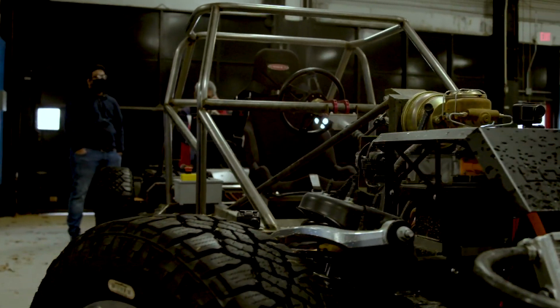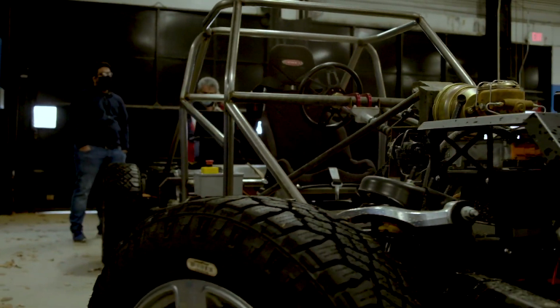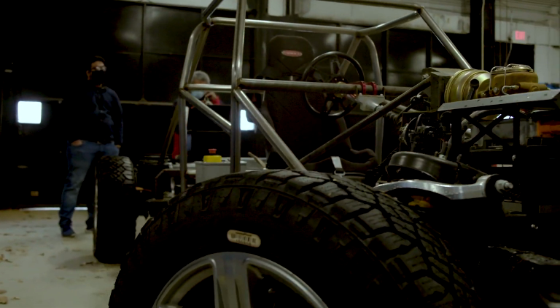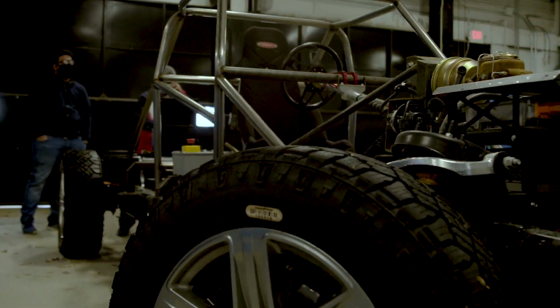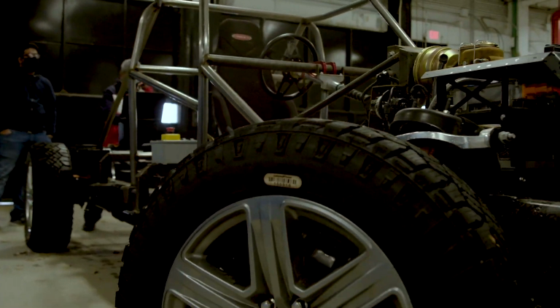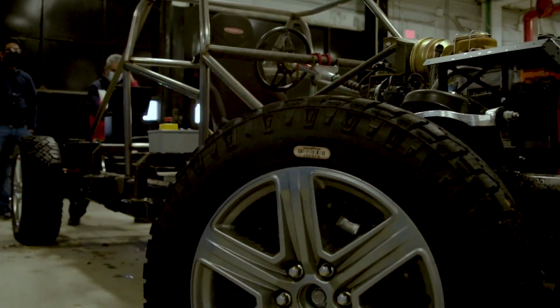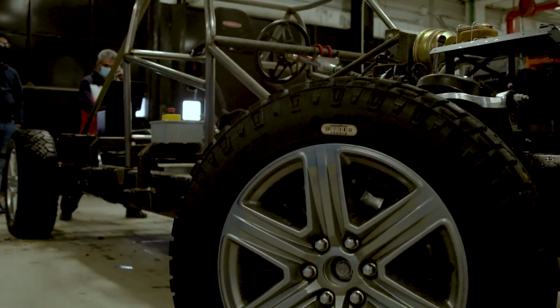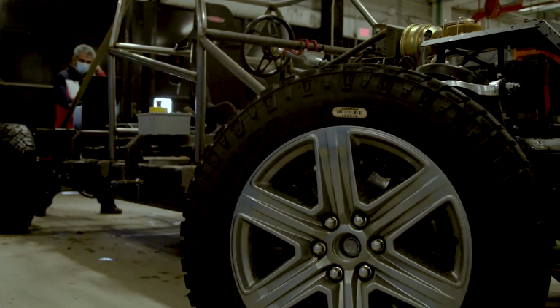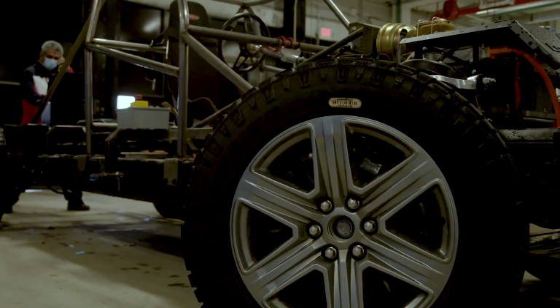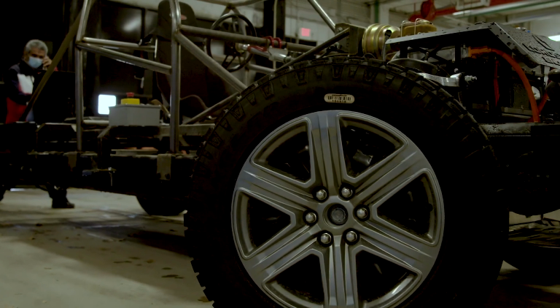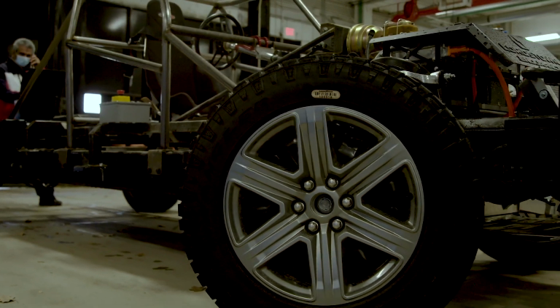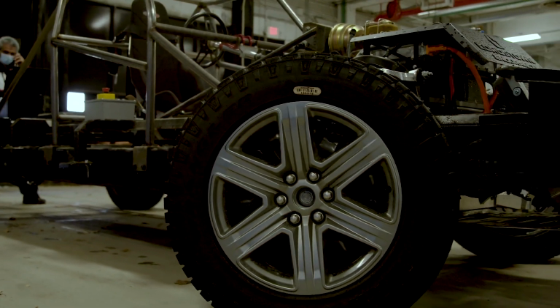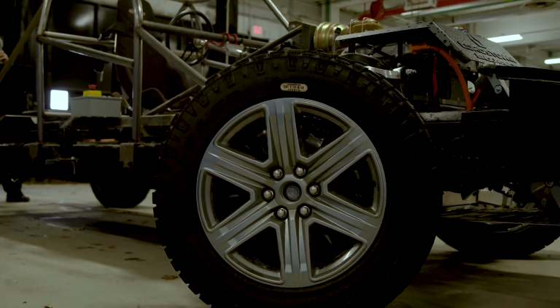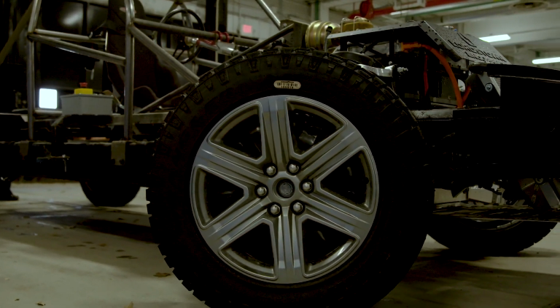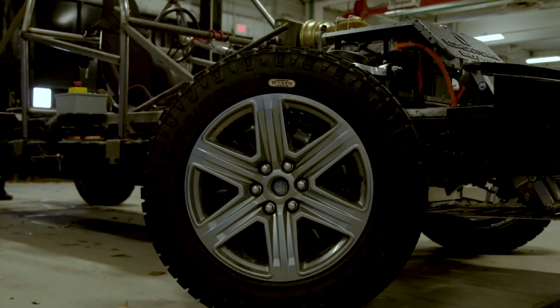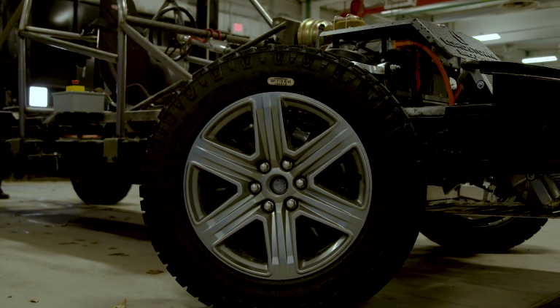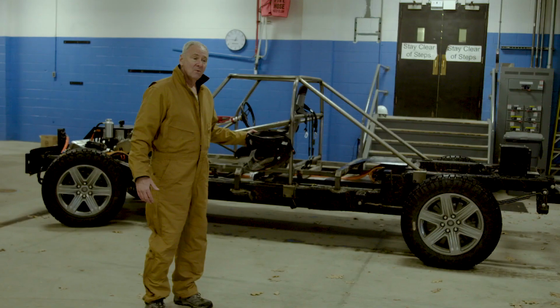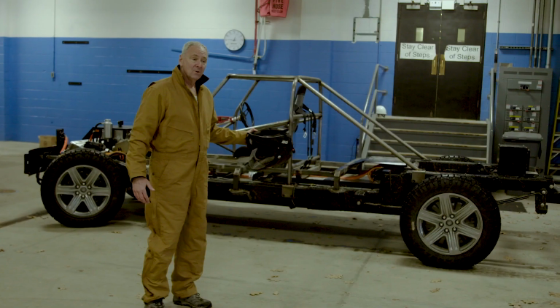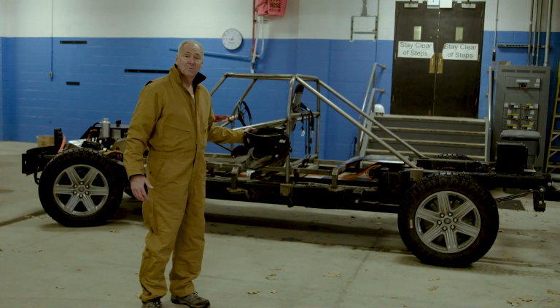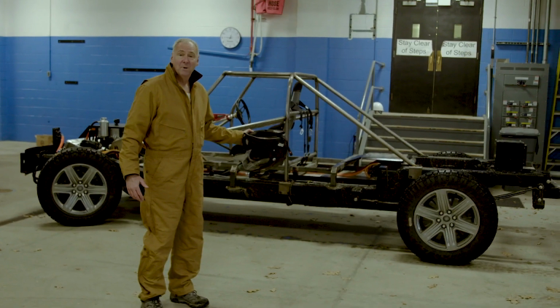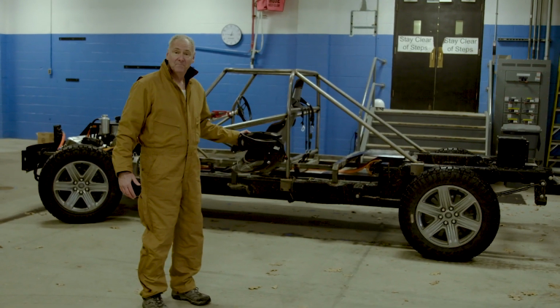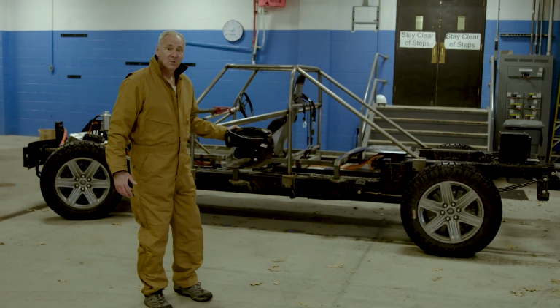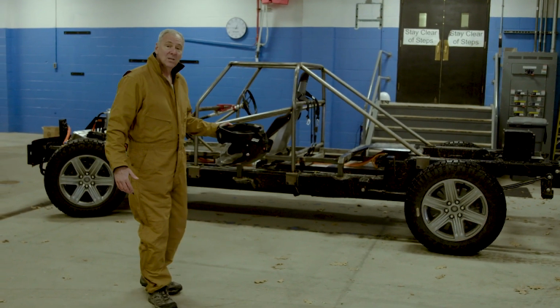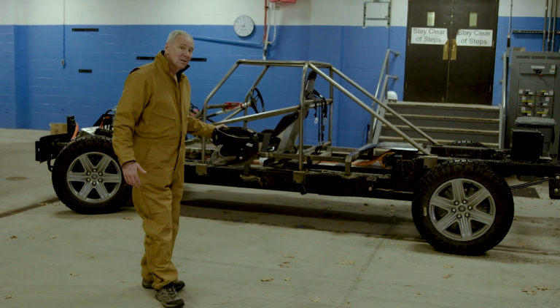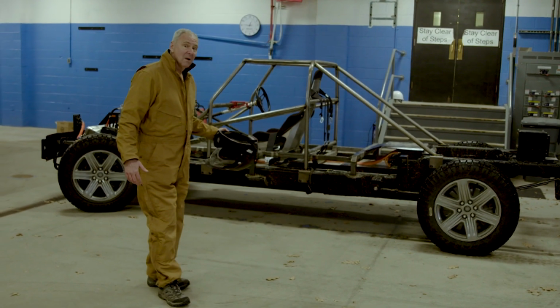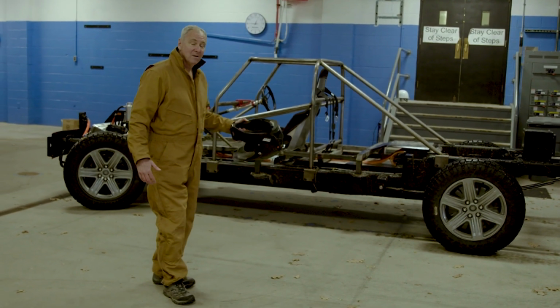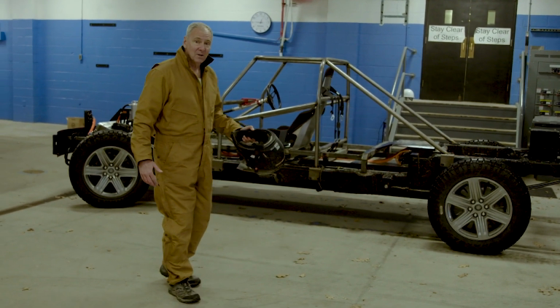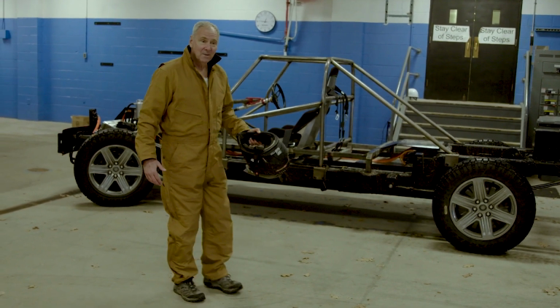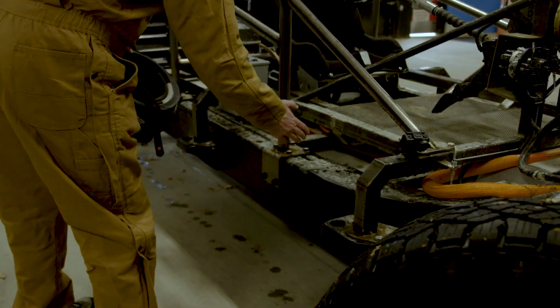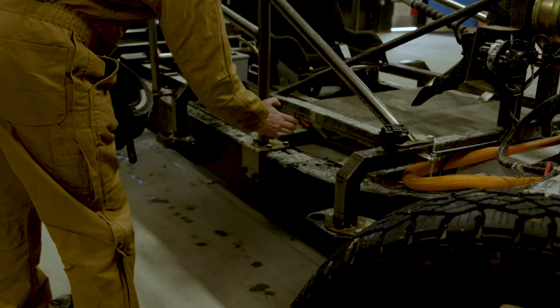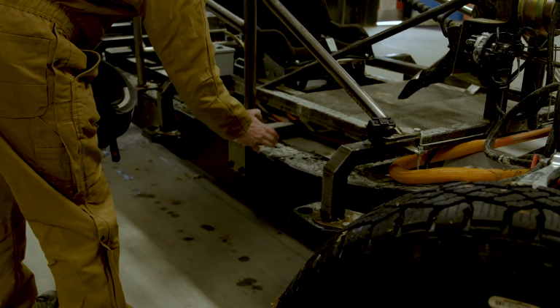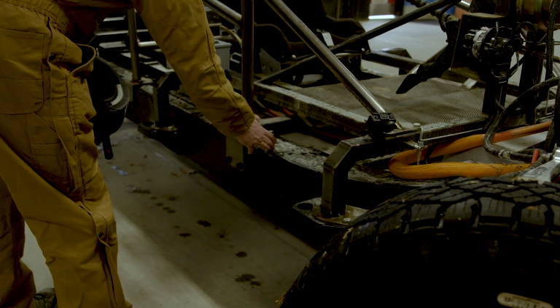Starting January, we go to beta builds. But these alphas are mostly for durability testing. In this case, we're testing without a body, so we can see things that might be hidden from us. But this is our chassis.